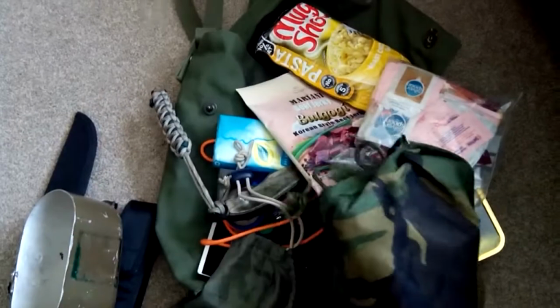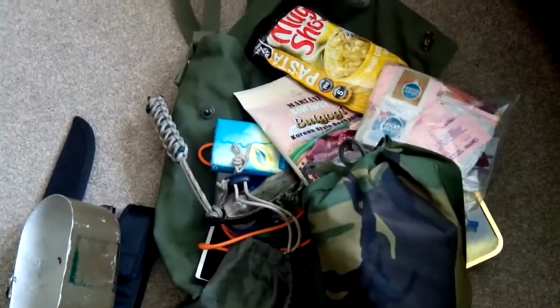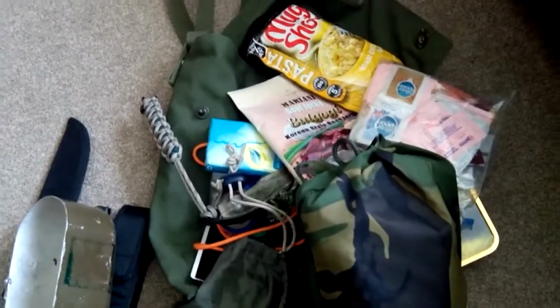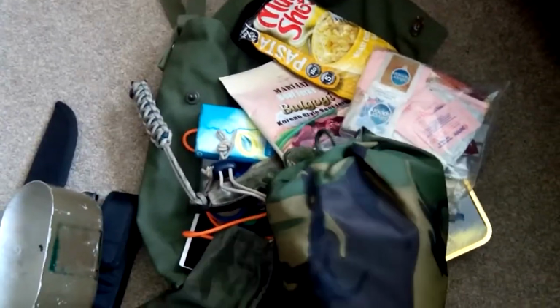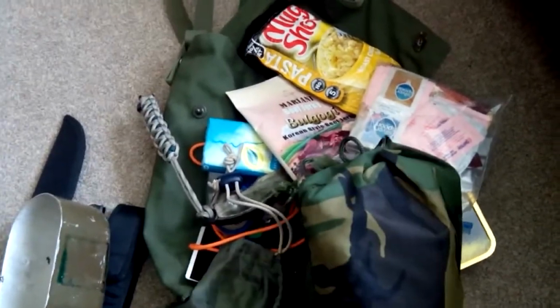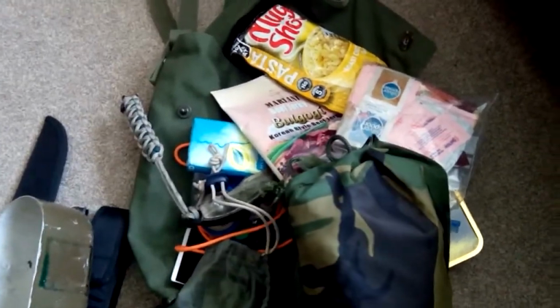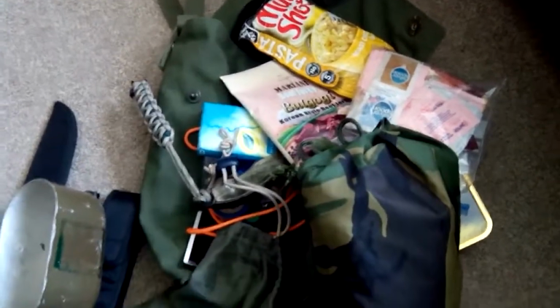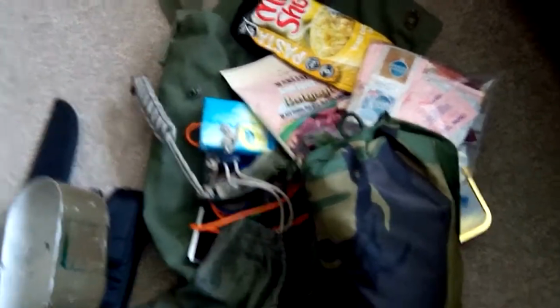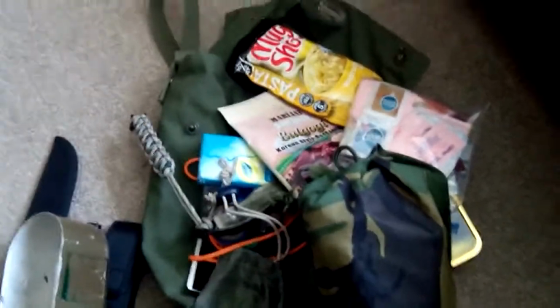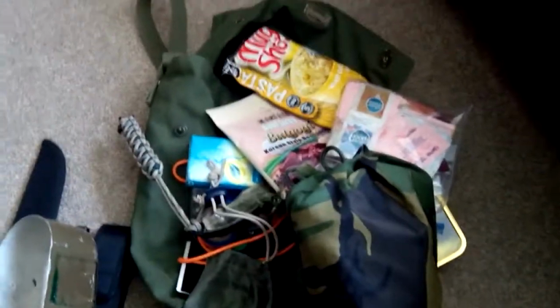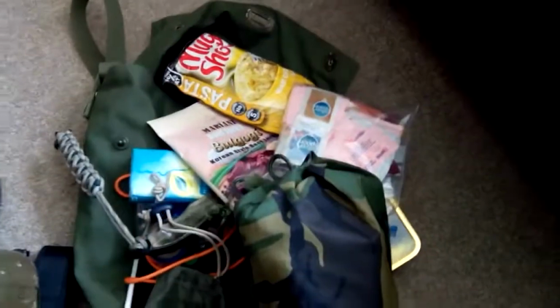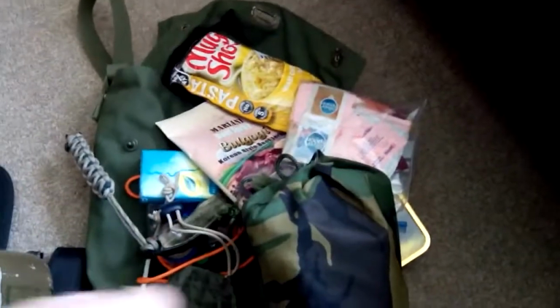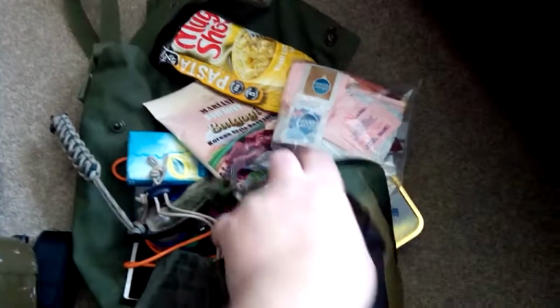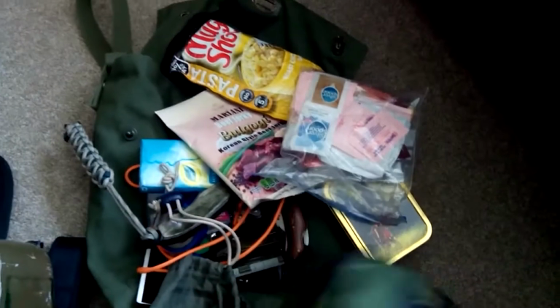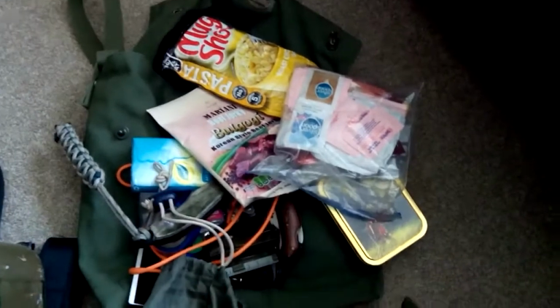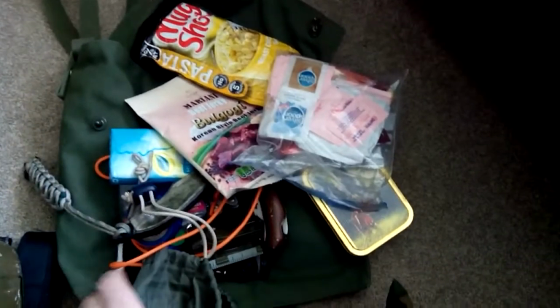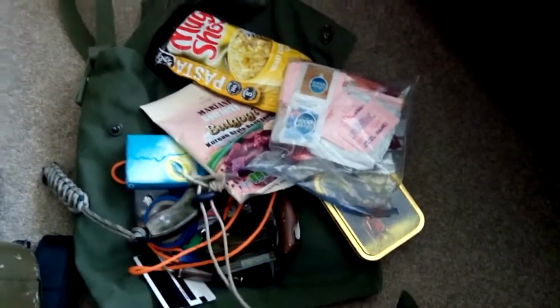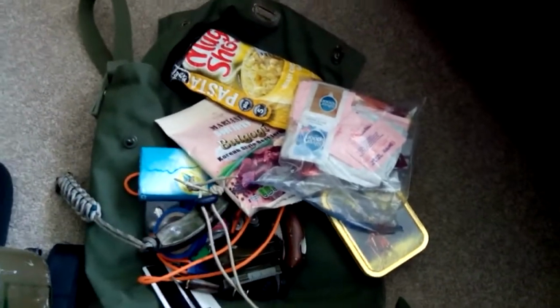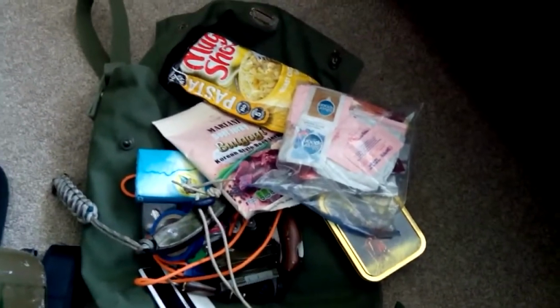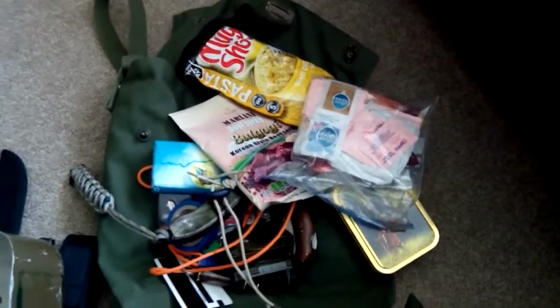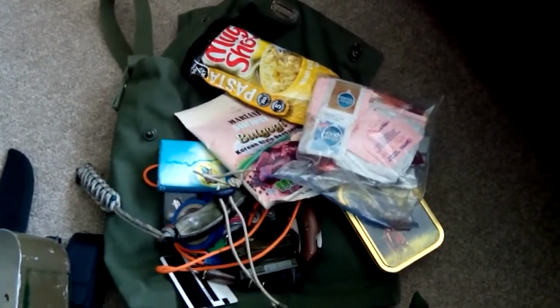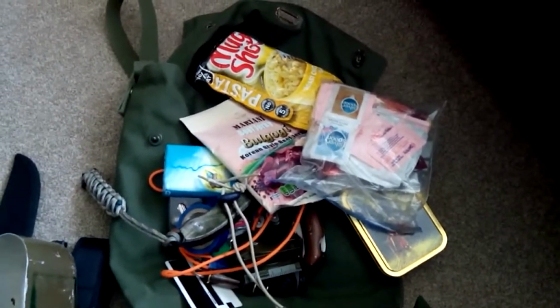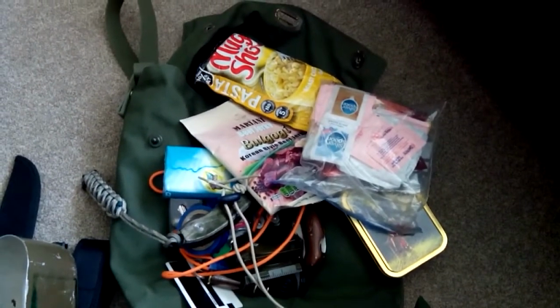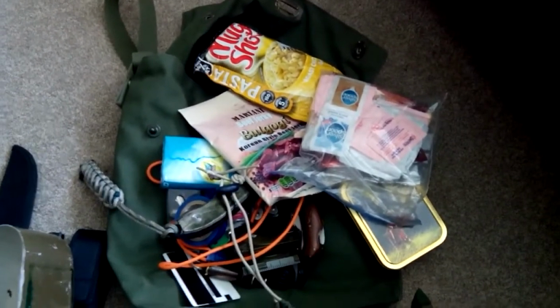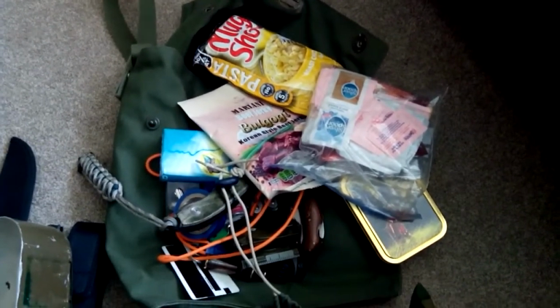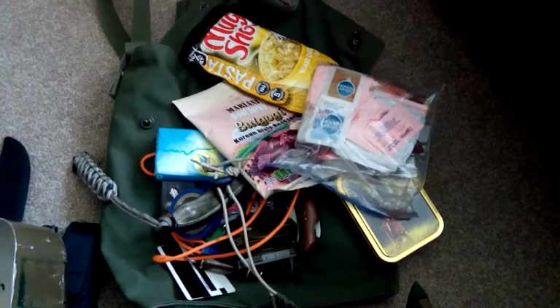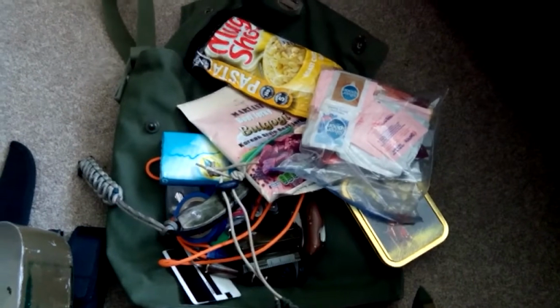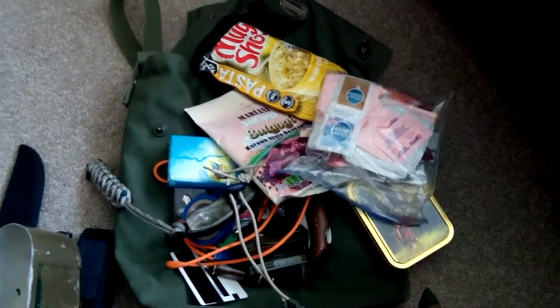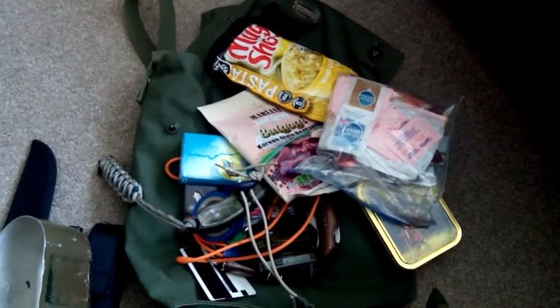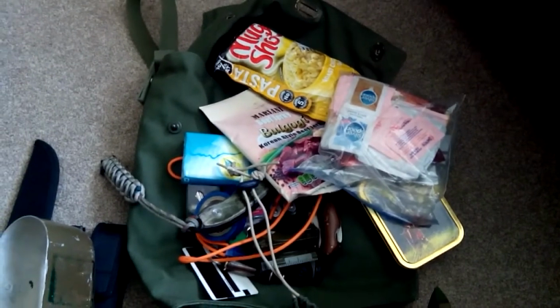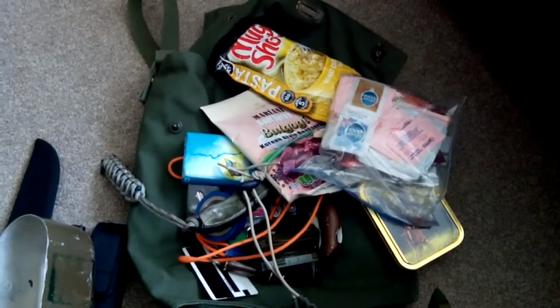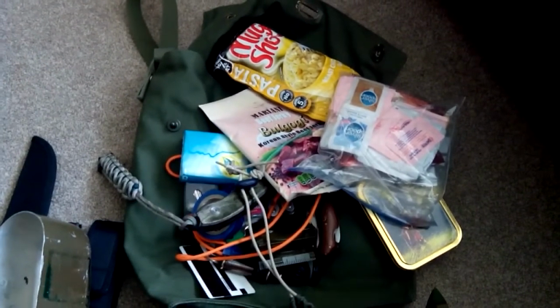So there you go guys — that's the answer to Karen's 'what's in your bag.' This is also my Scout kit. A bit more than expected, but I've got to get to bed. Thanks for watching, see you later!